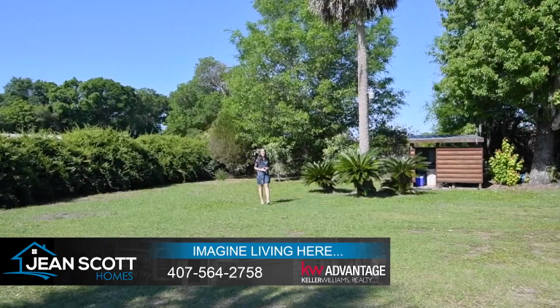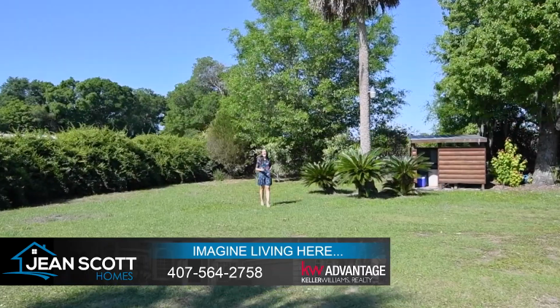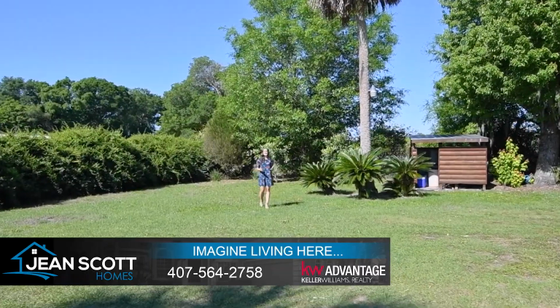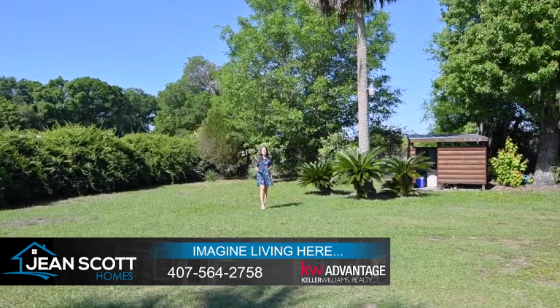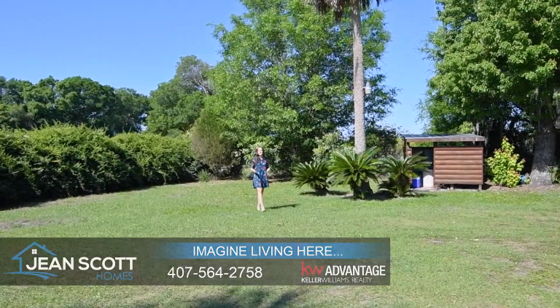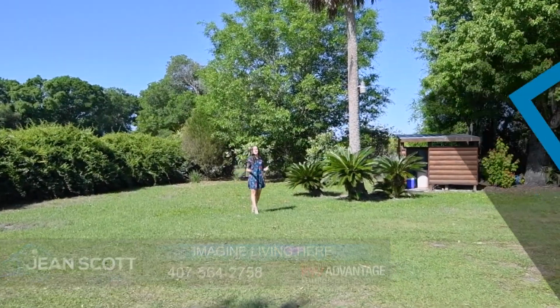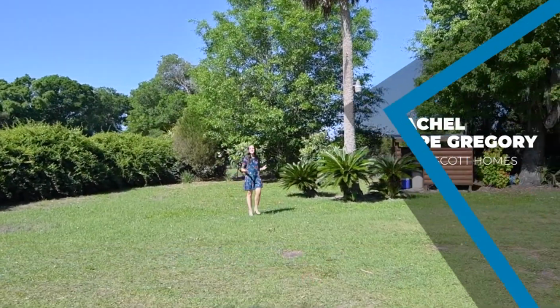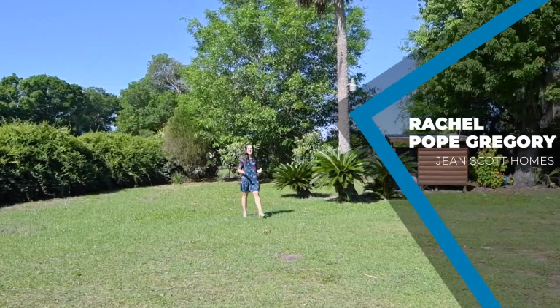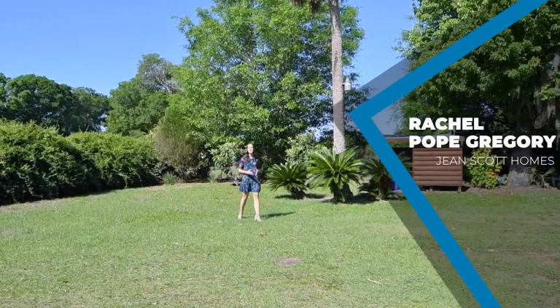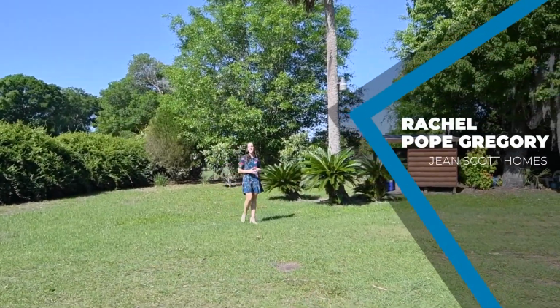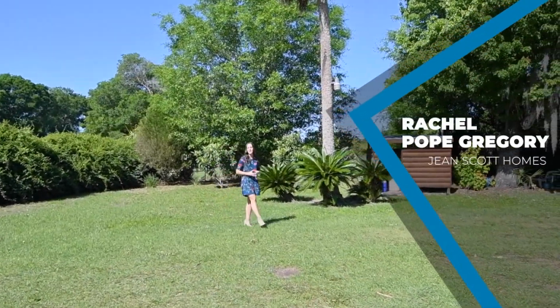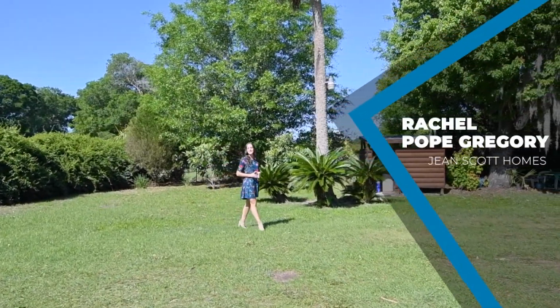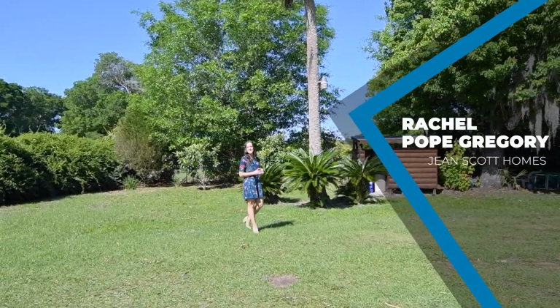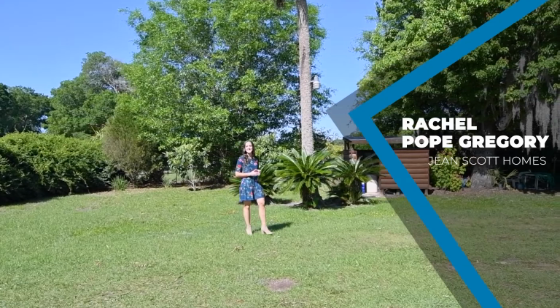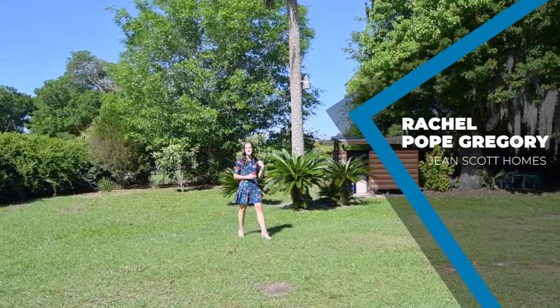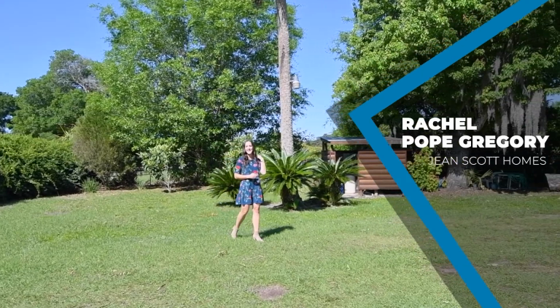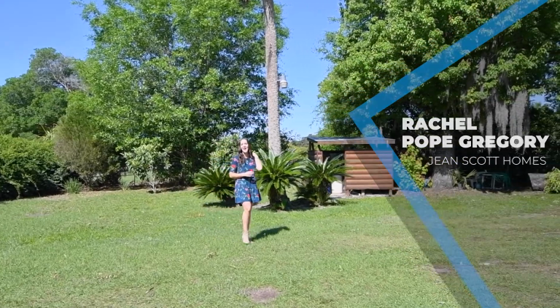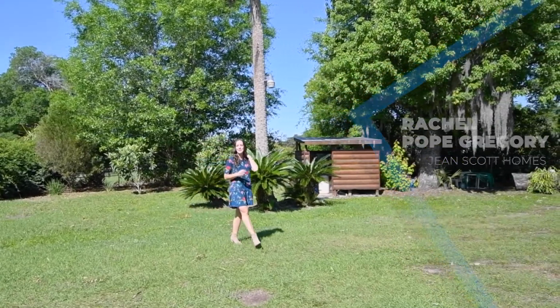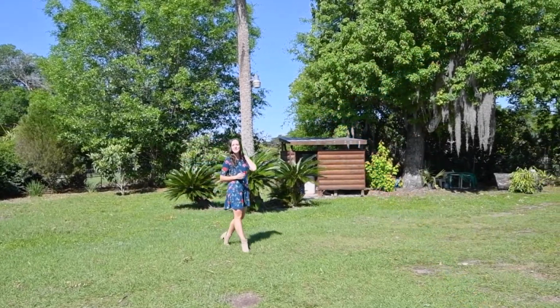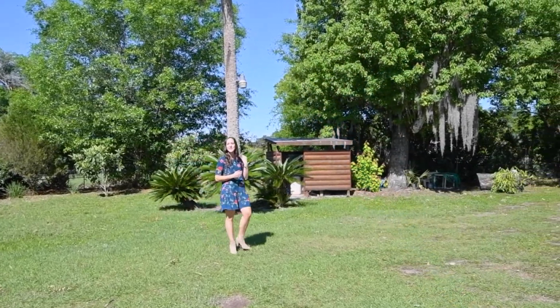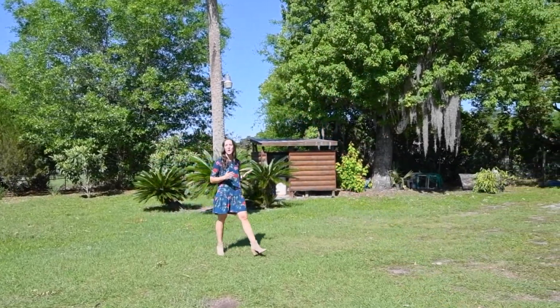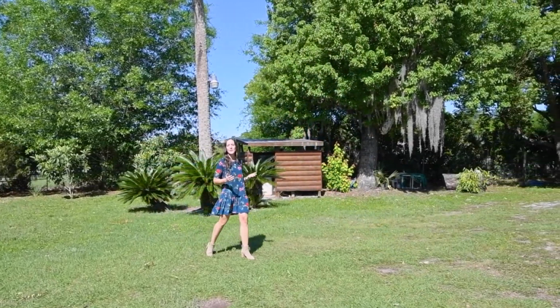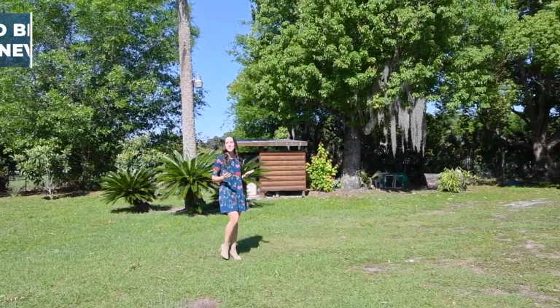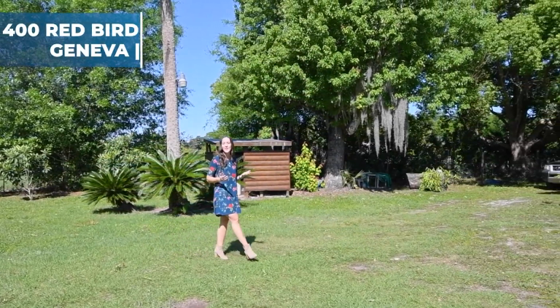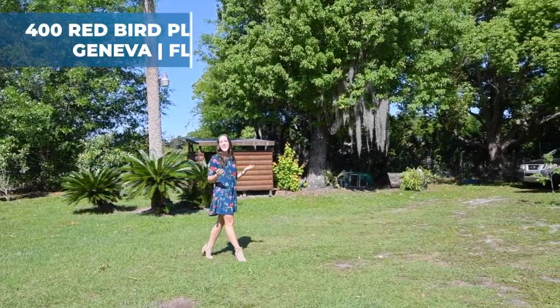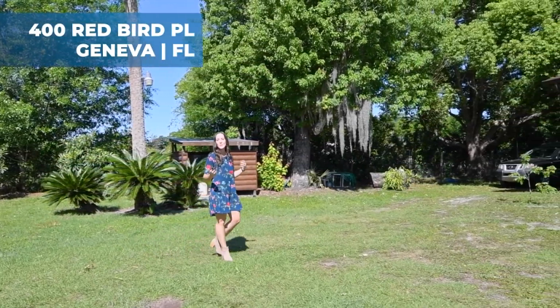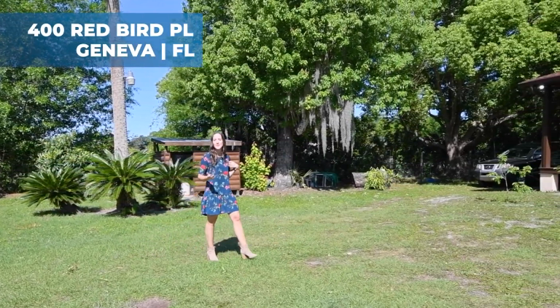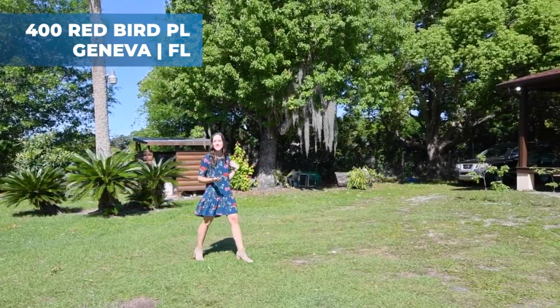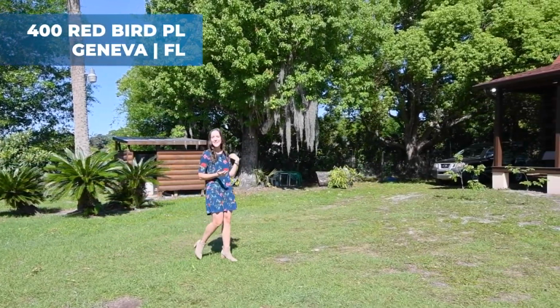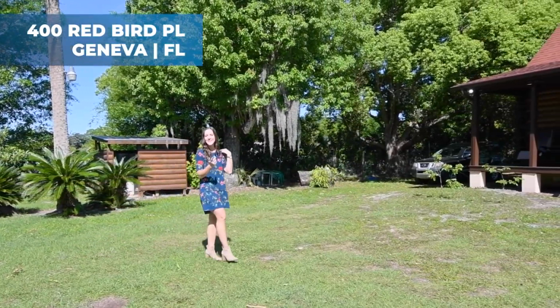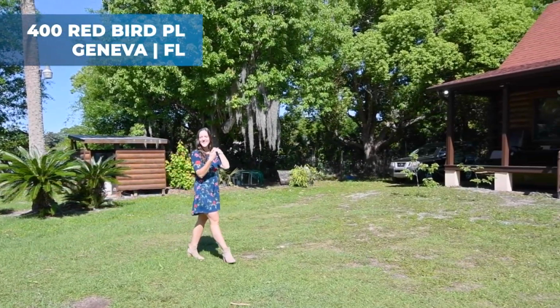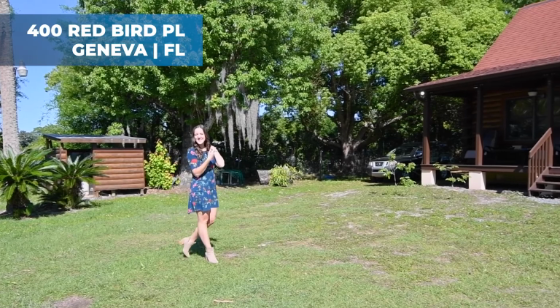Hi there, I'm Rachel Pope Gregory with Jean Scott Homes at Keller Williams Advantage Realty. I'm here in Geneva on Redbird Place at our brand new listing. Take a look at this.